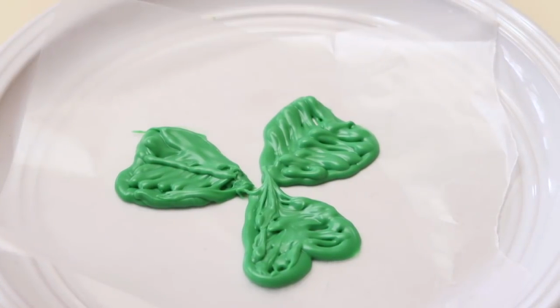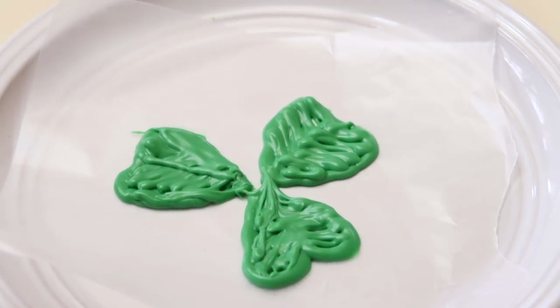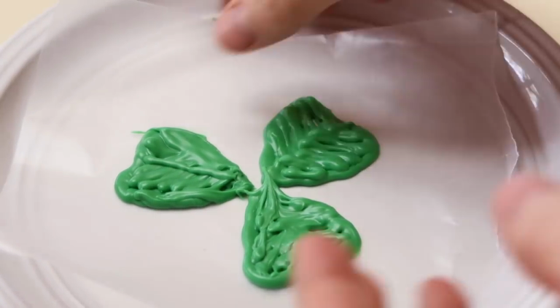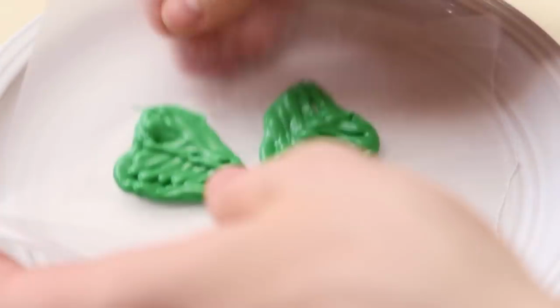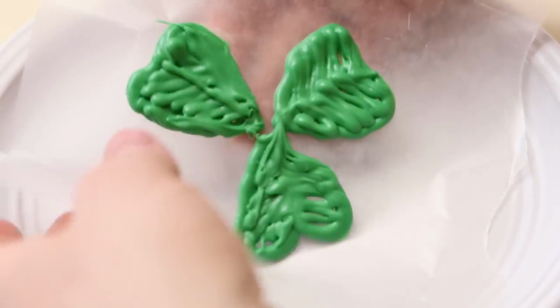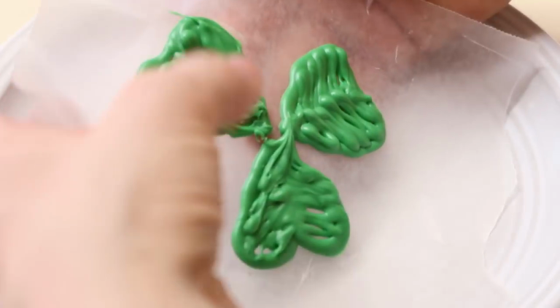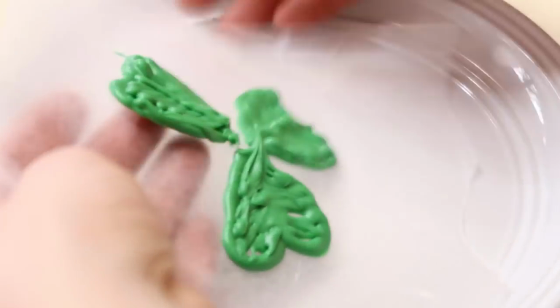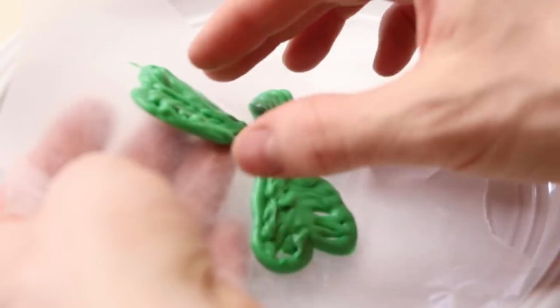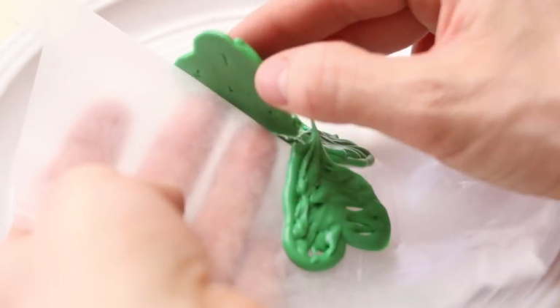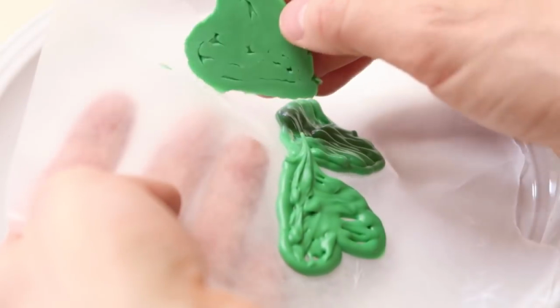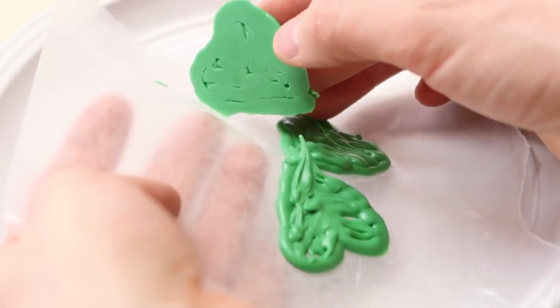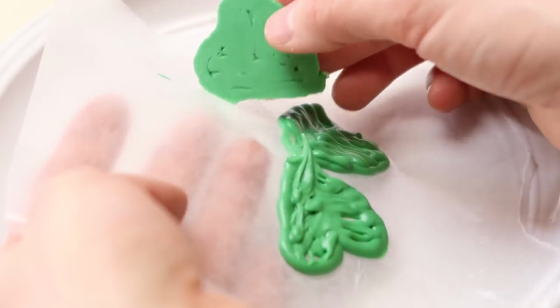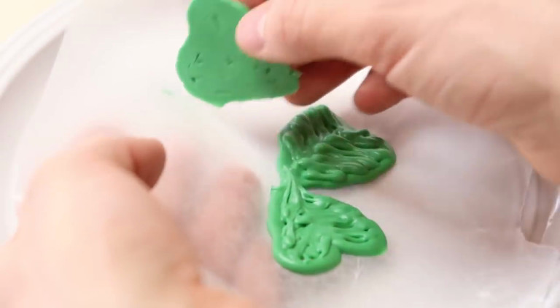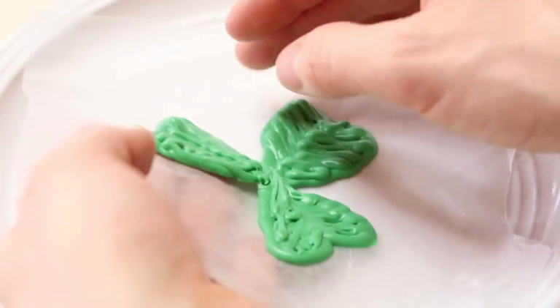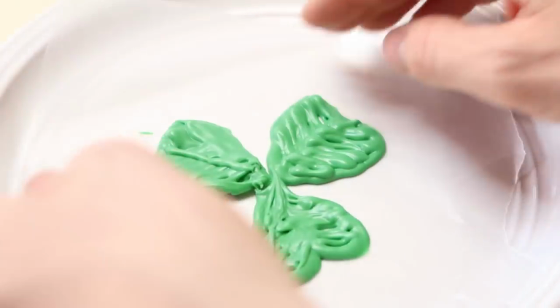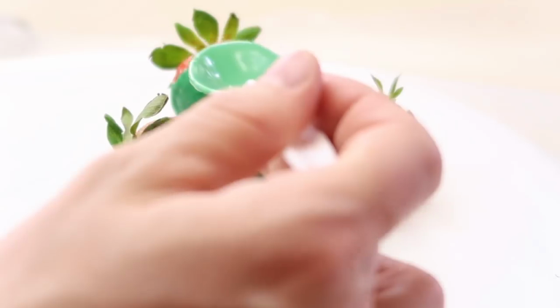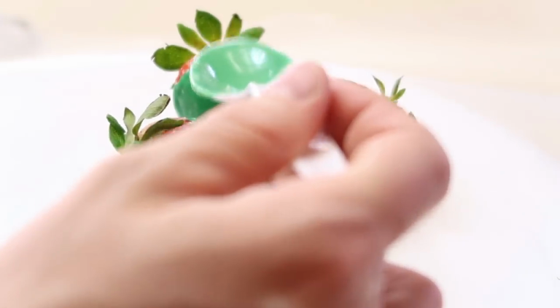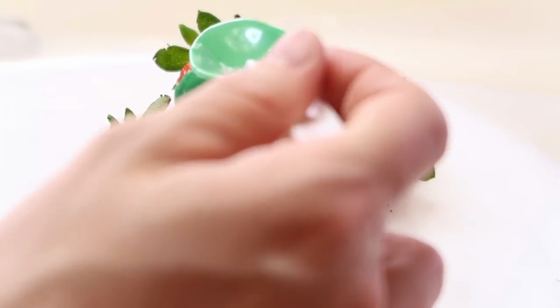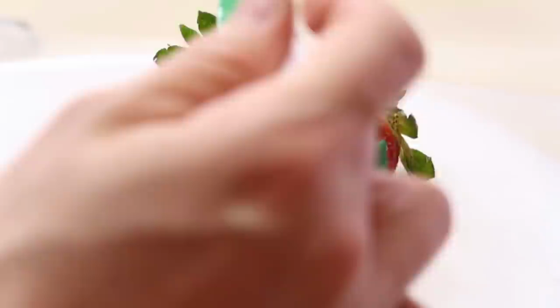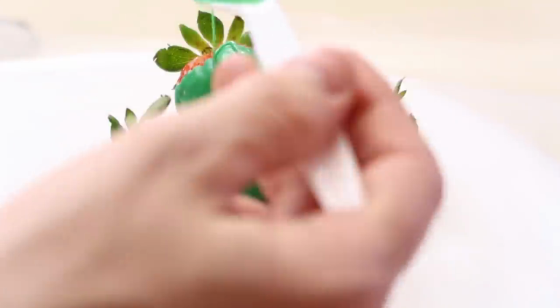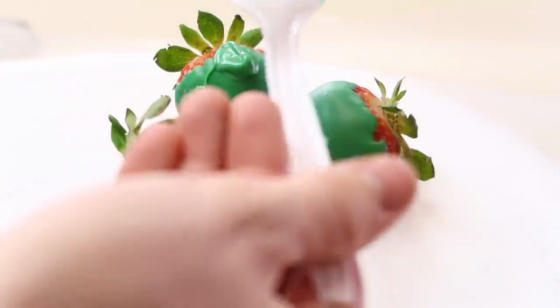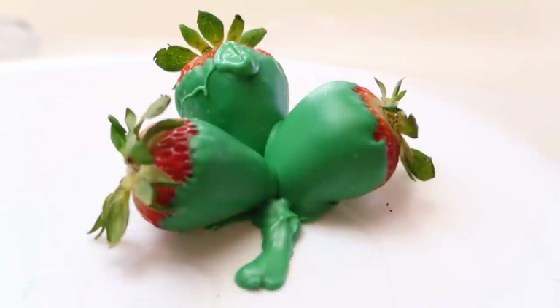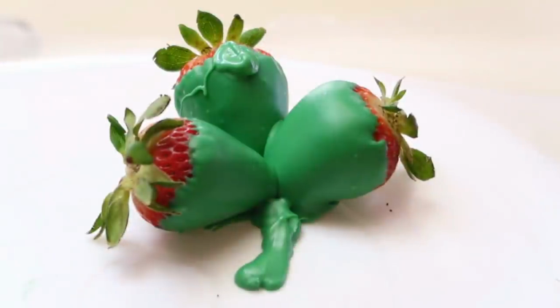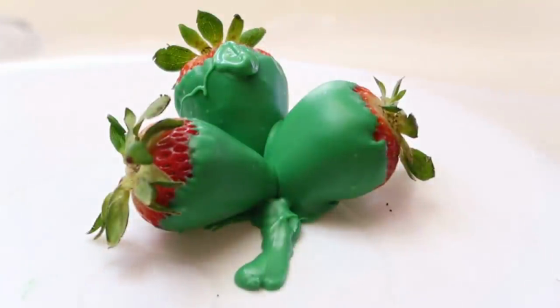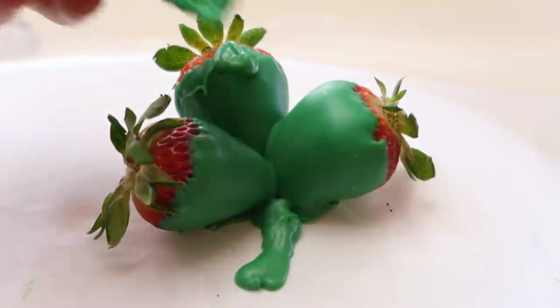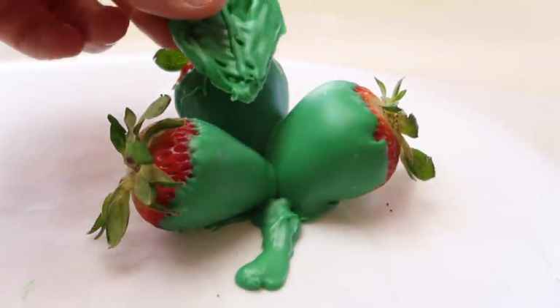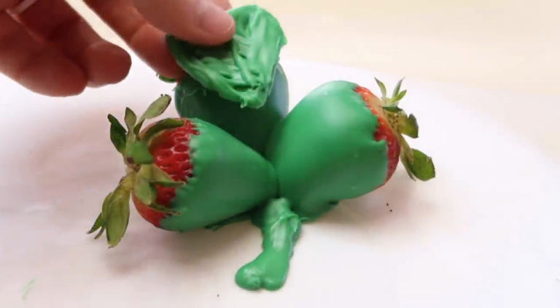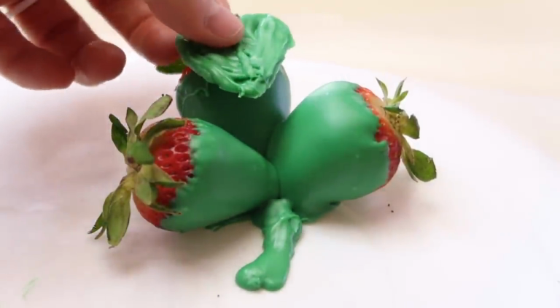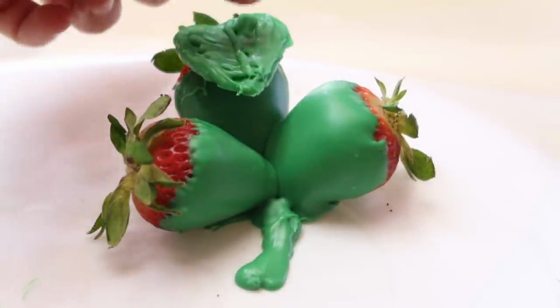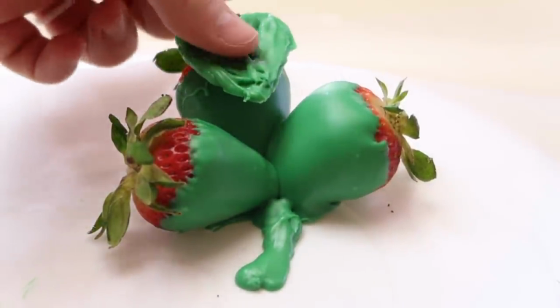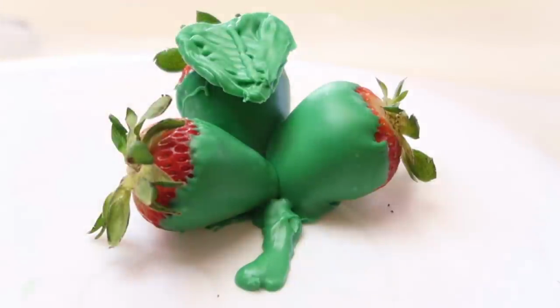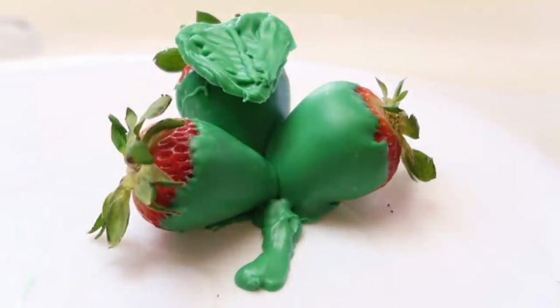It looks like it's all hardened and ready to peel off, and it peels off very nicely from the wax paper. So now we're just going to put a little dab of chocolate on our strawberries and go ahead and attach all of the leaves onto our chocolate covered strawberries.